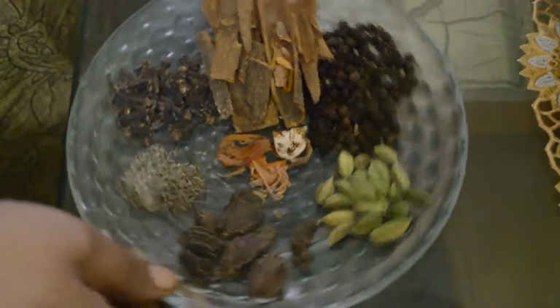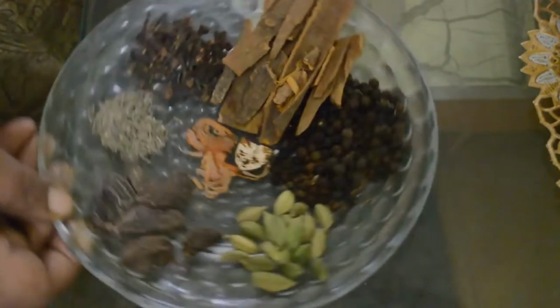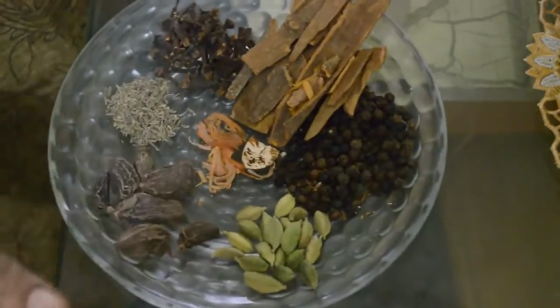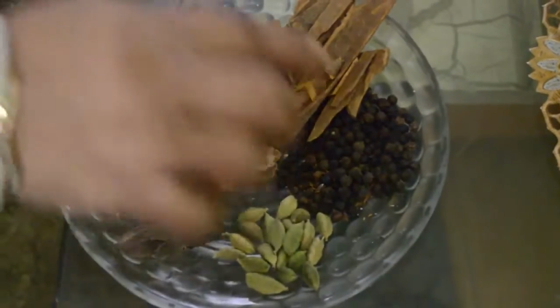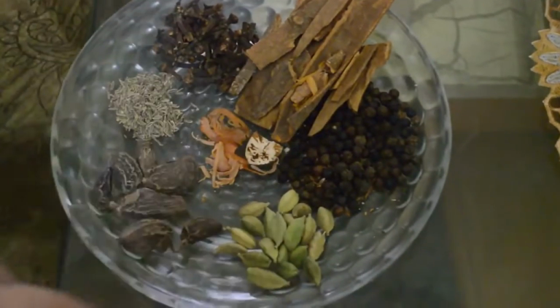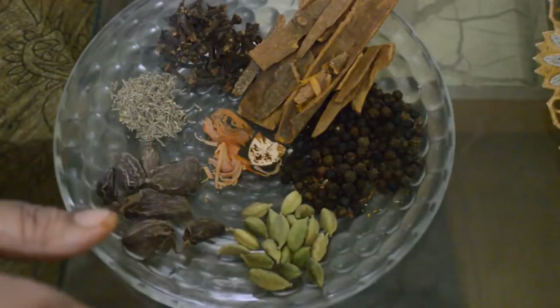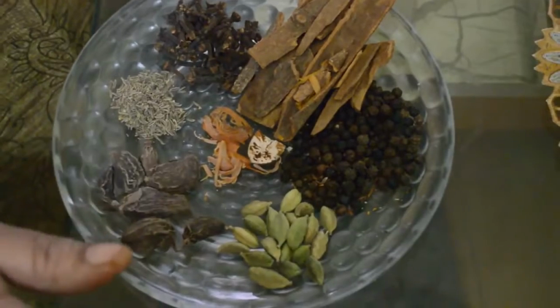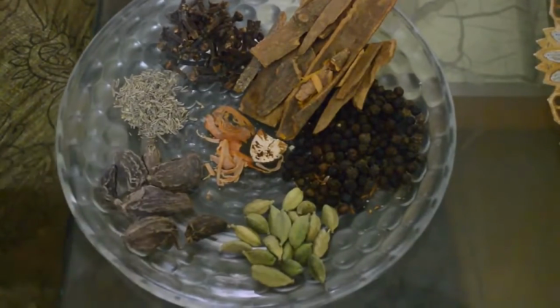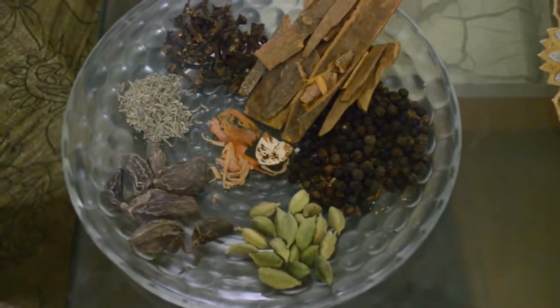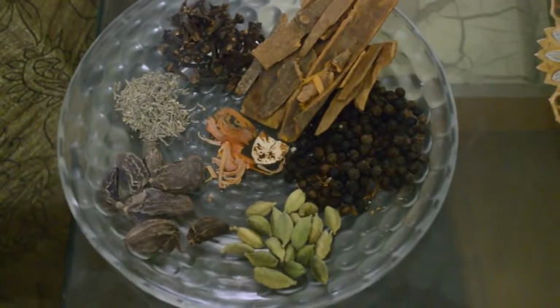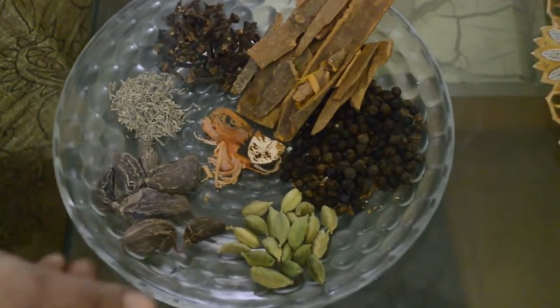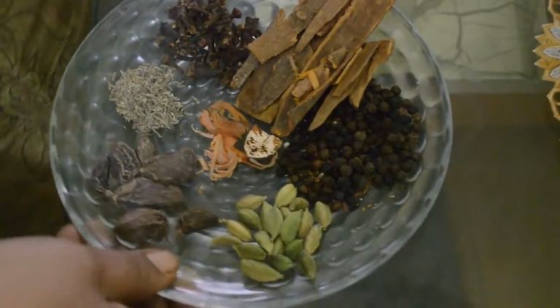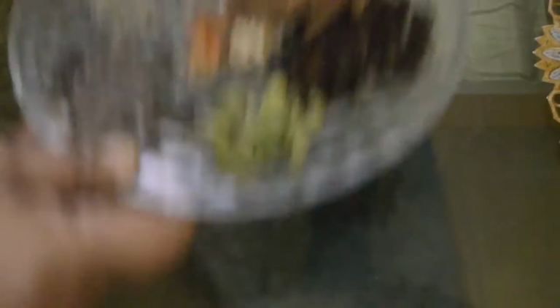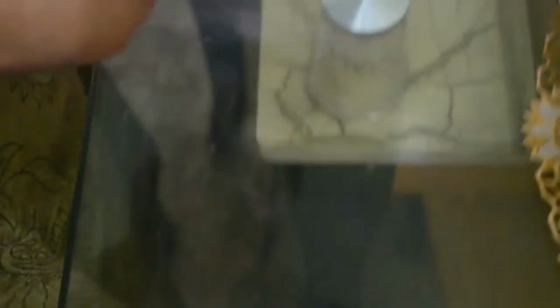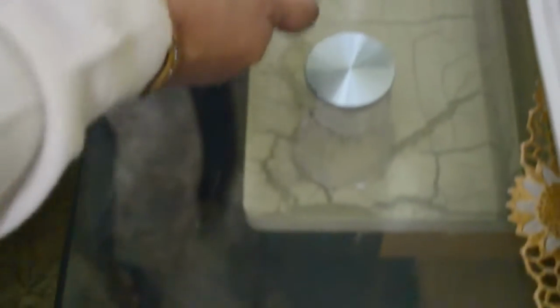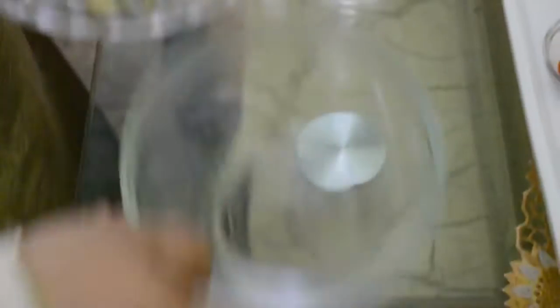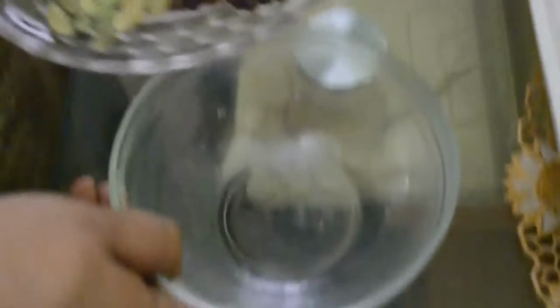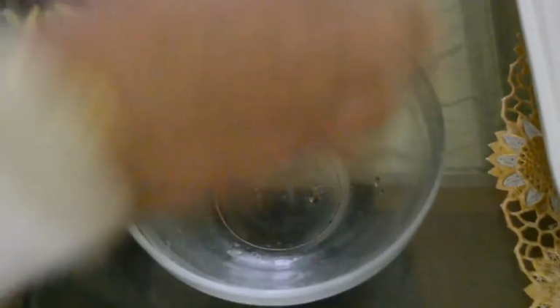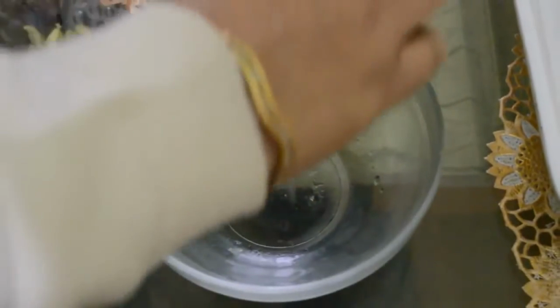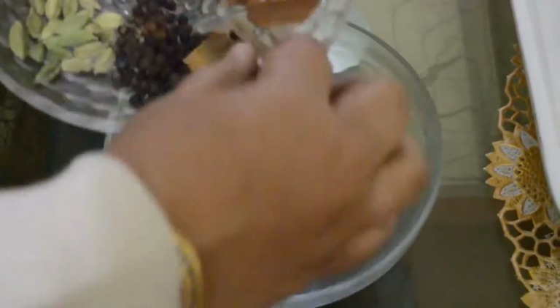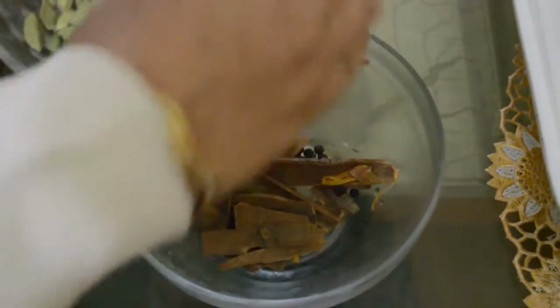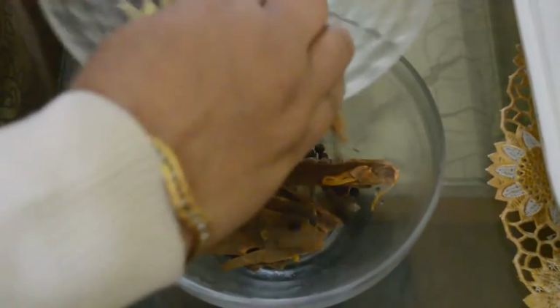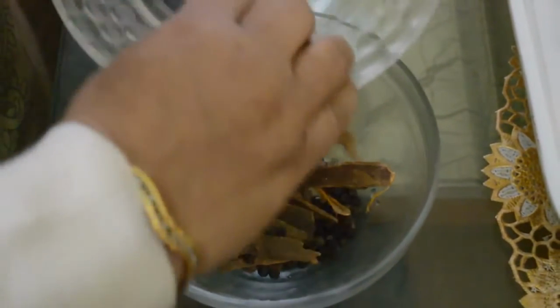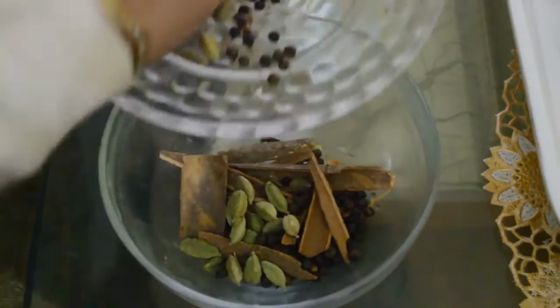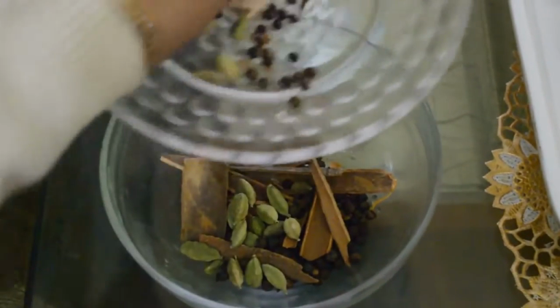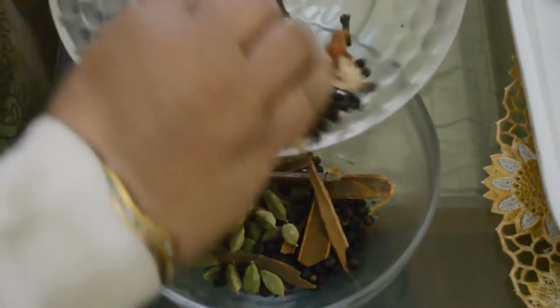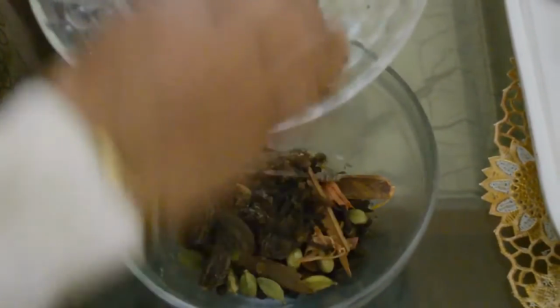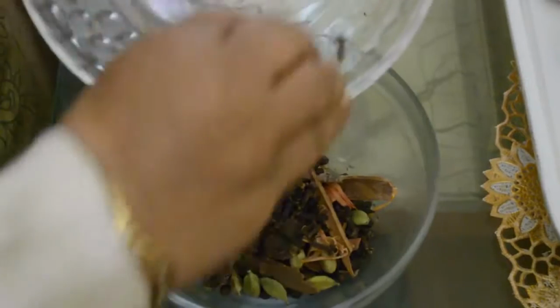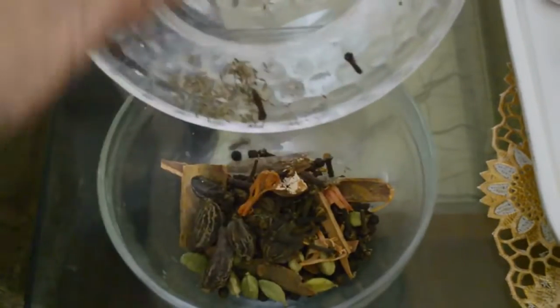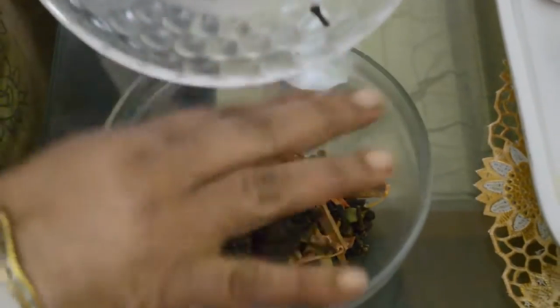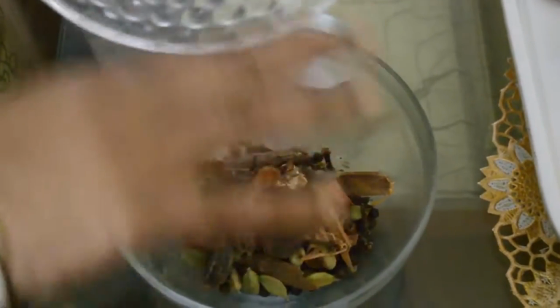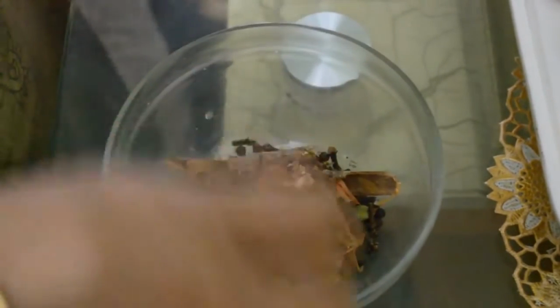All these things have medicinal properties also. Now we will soak them for one hour, and we can store this masala in a tight container.